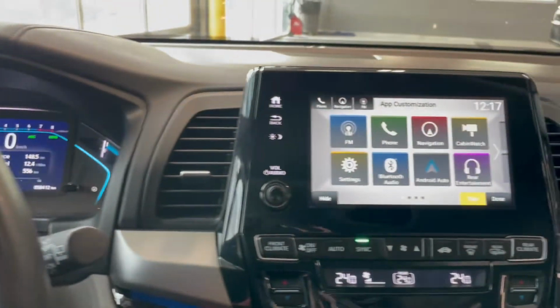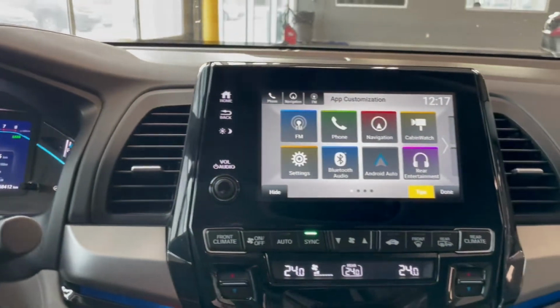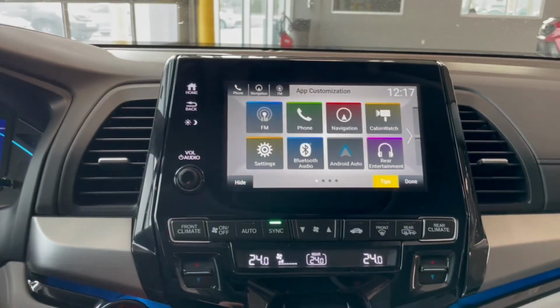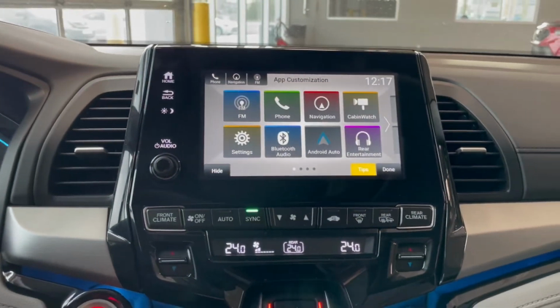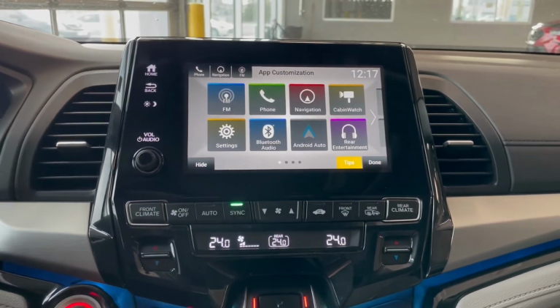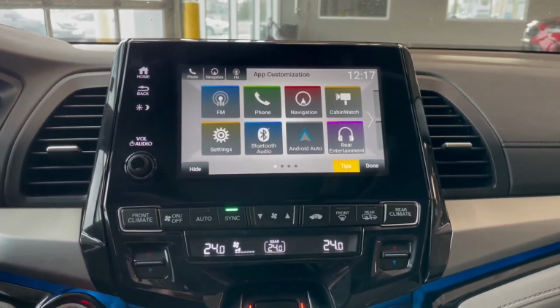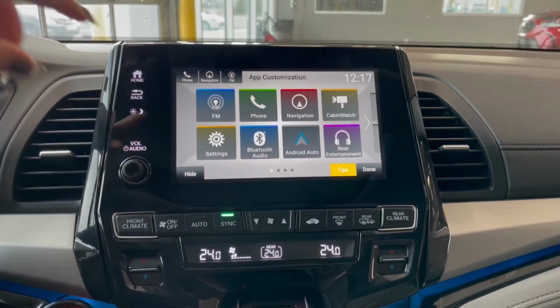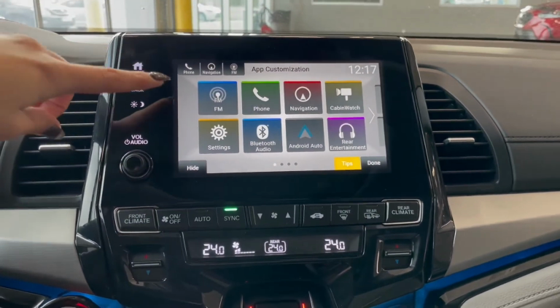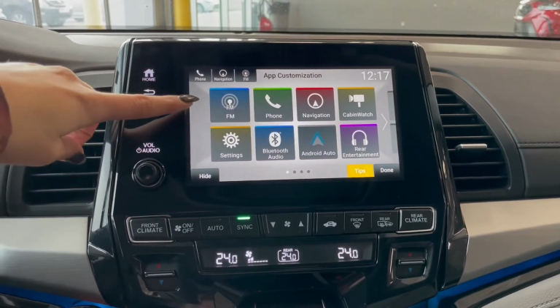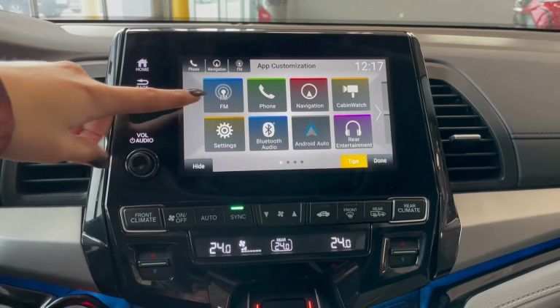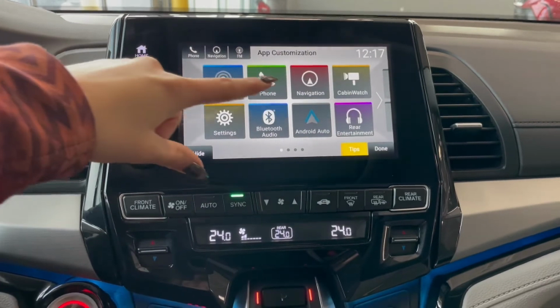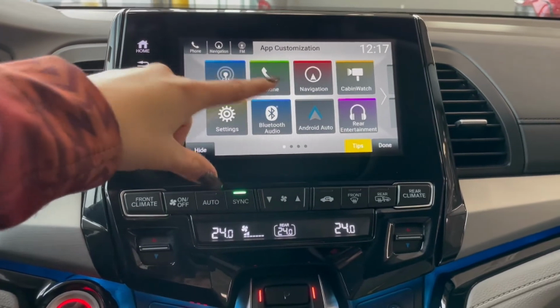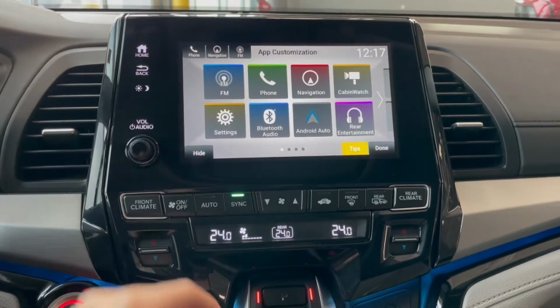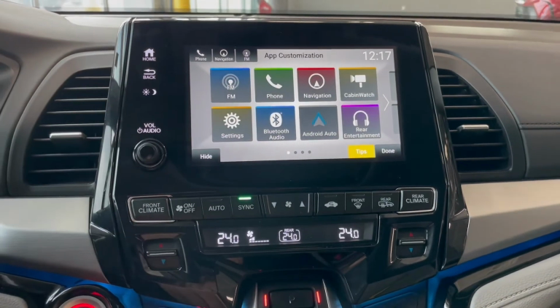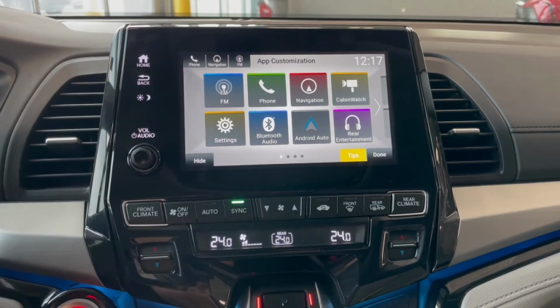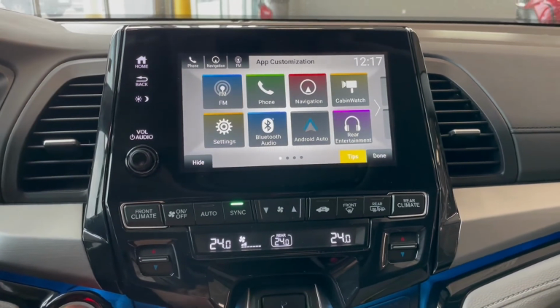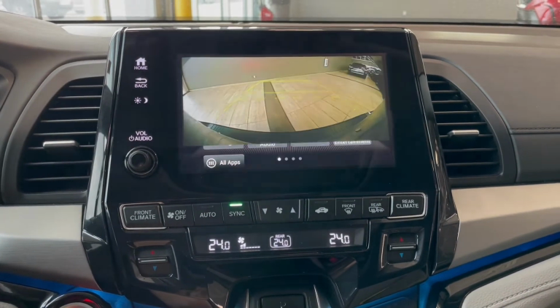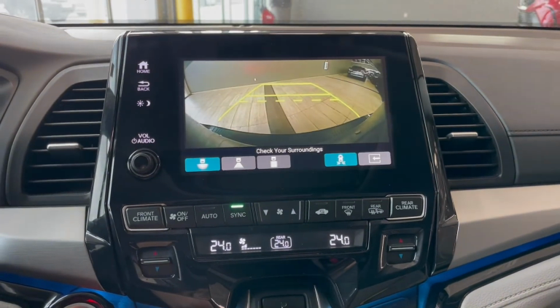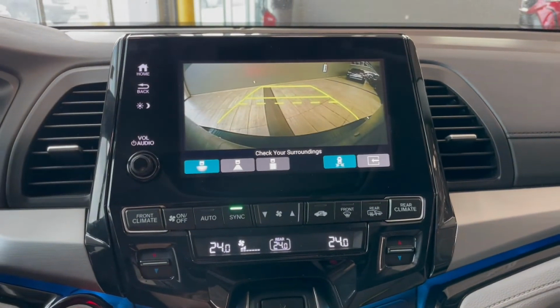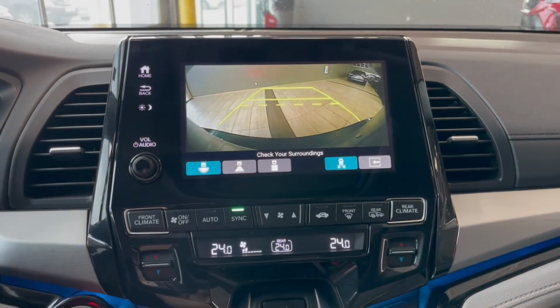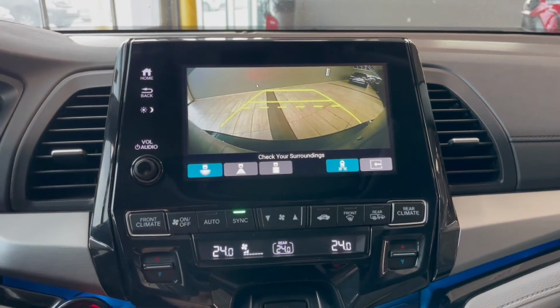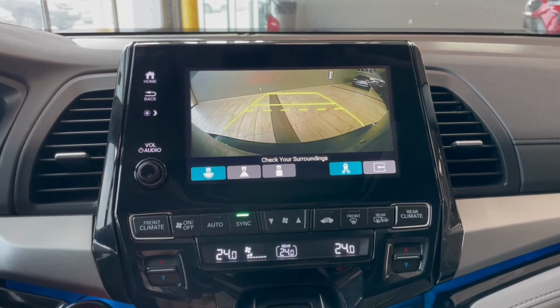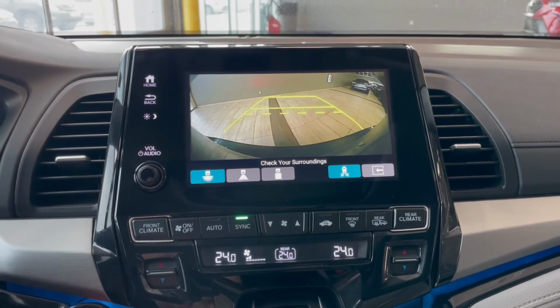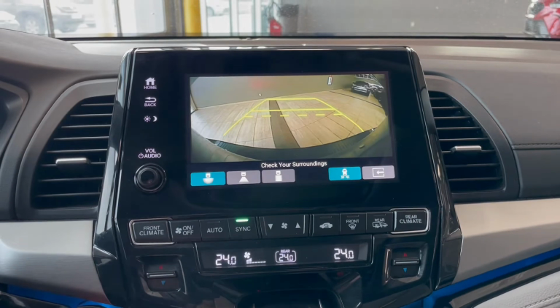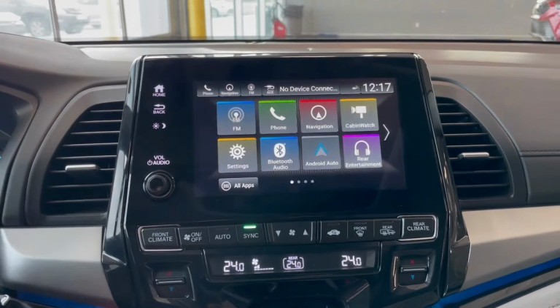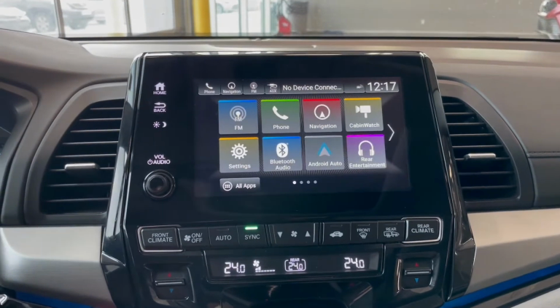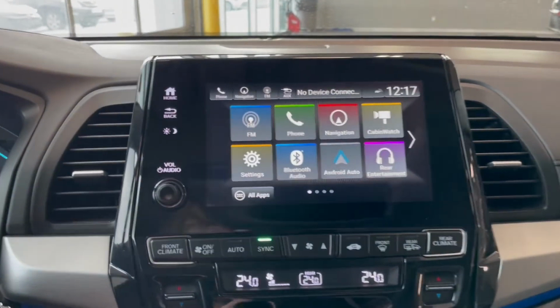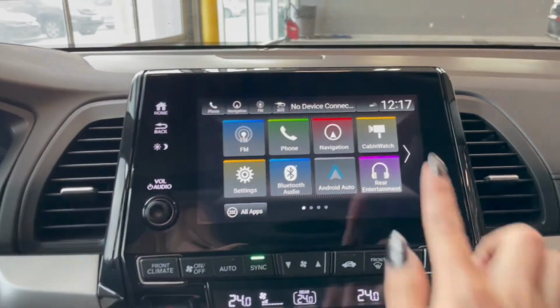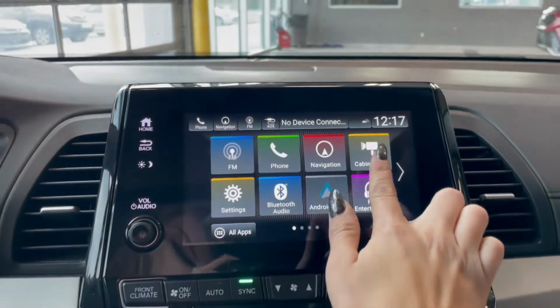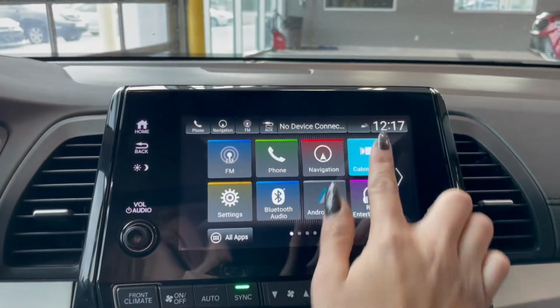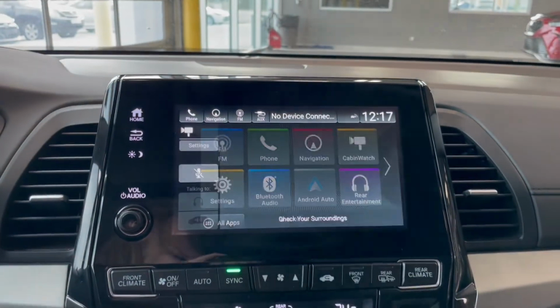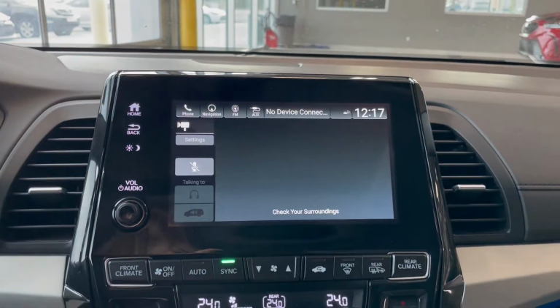Over in the middle on your touch screen you've got your AM-FM radio along with your navigation. You also have a backup camera and a camera to watch your rear seats.